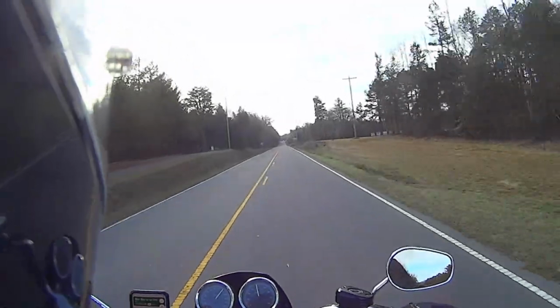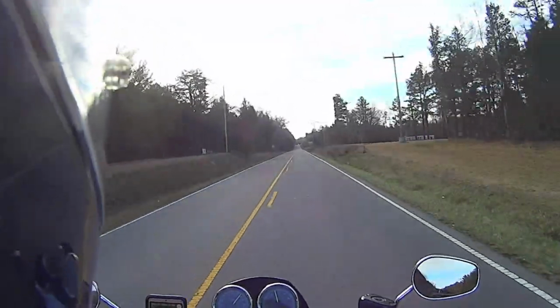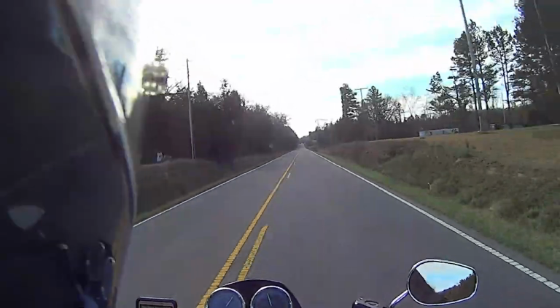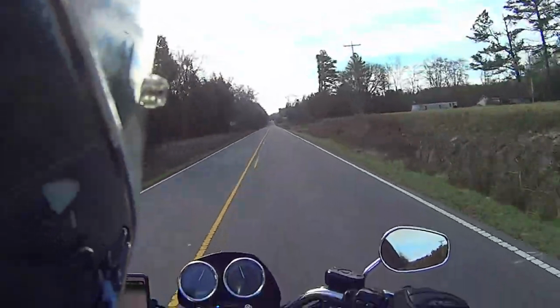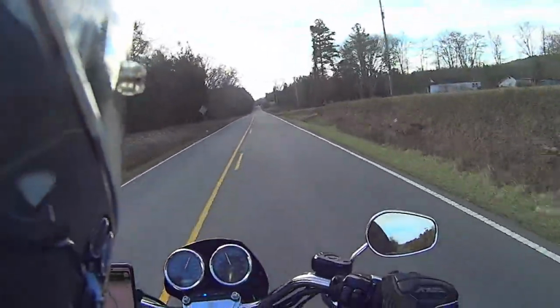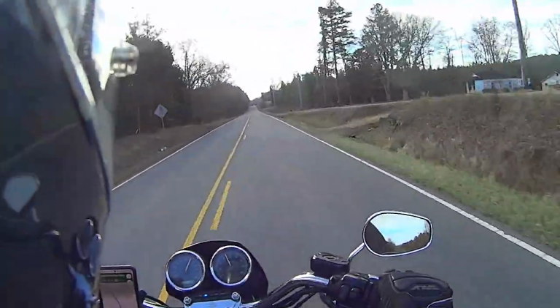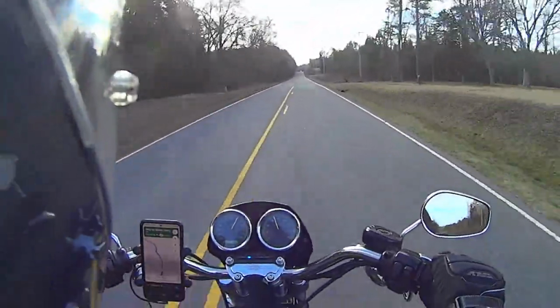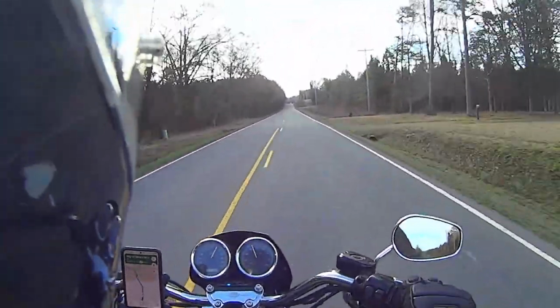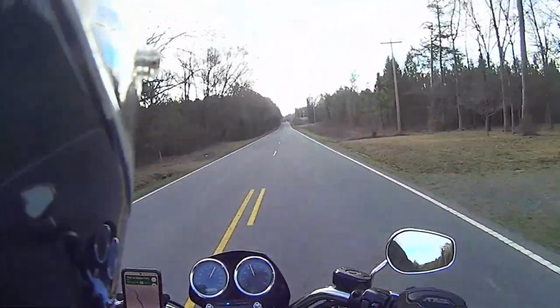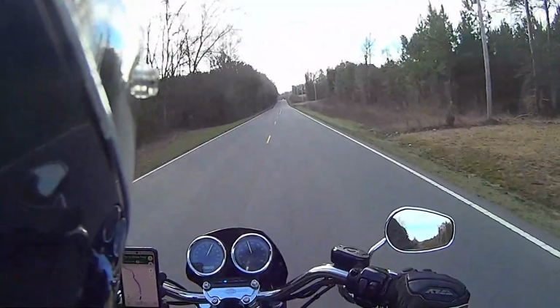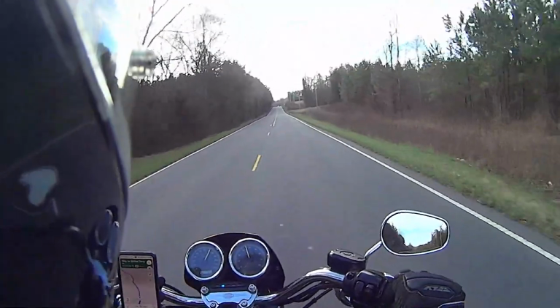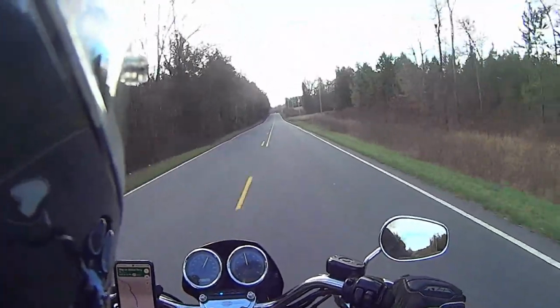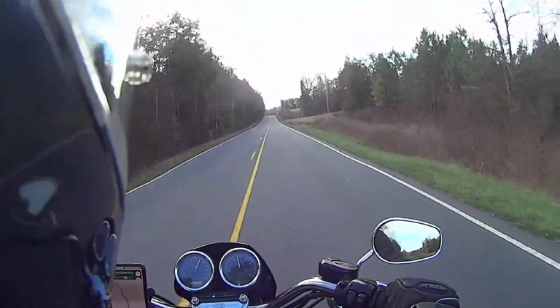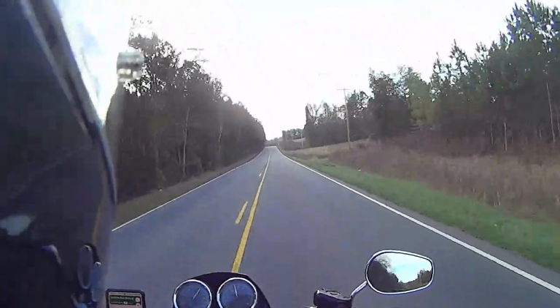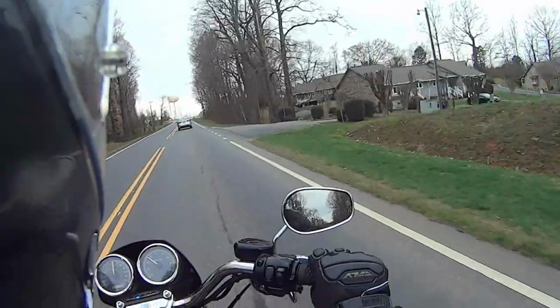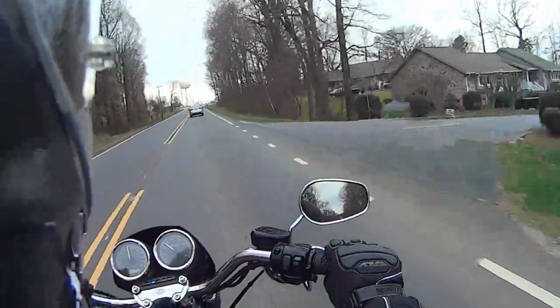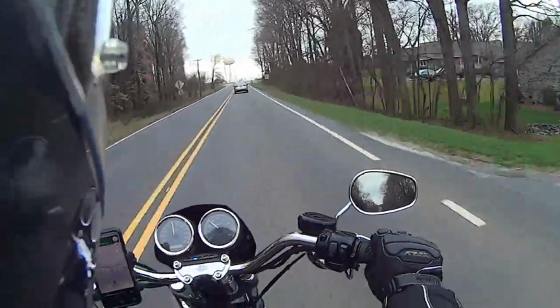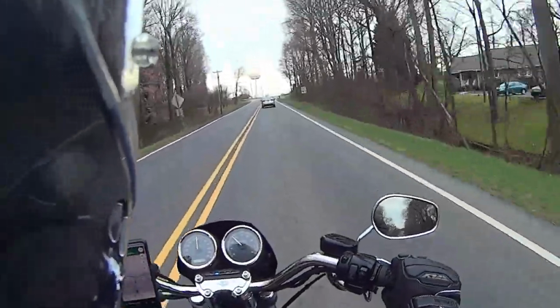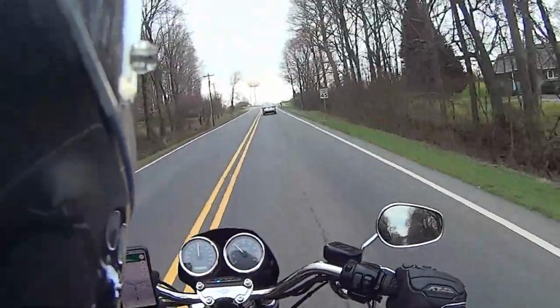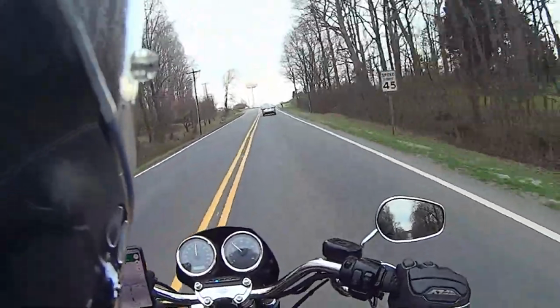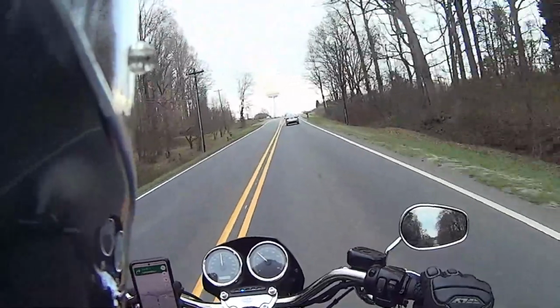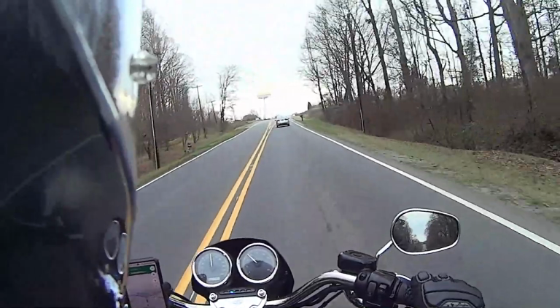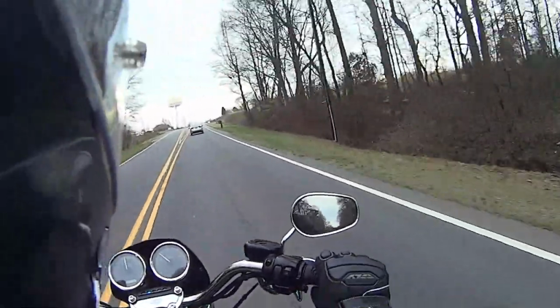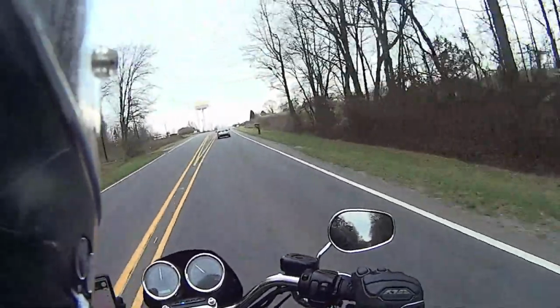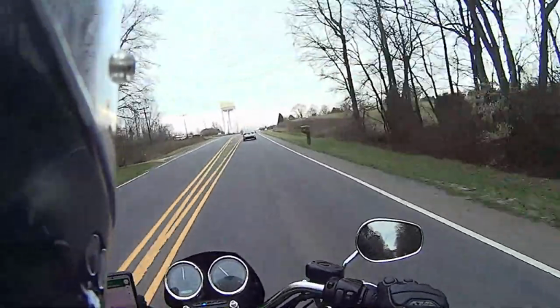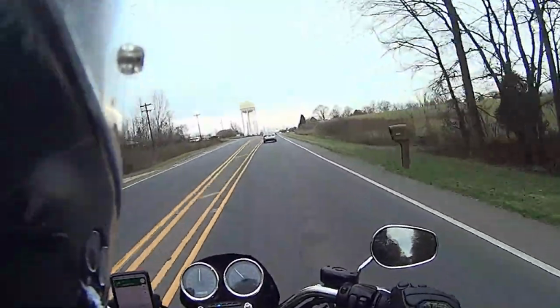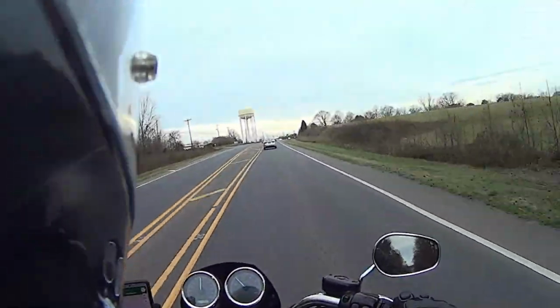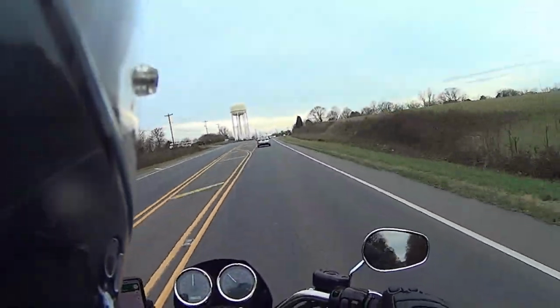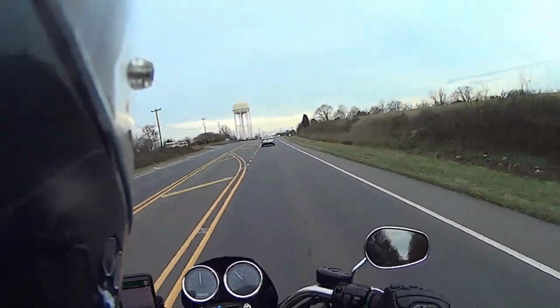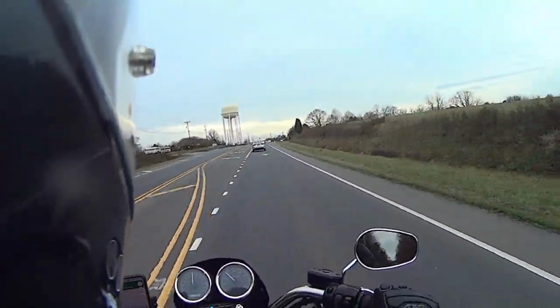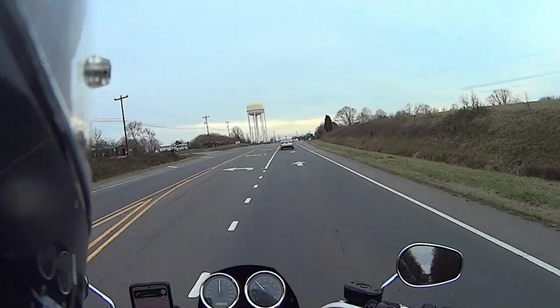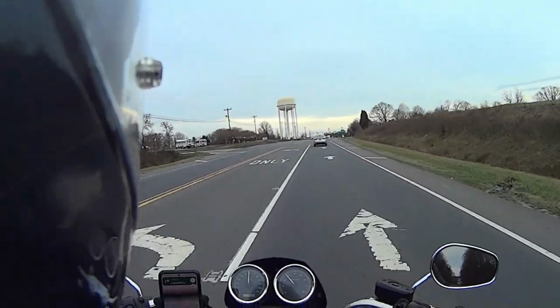3,500 RPM is where it really comes alive, like I said. Wrapping up this ride here, getting close to home — as always, thanks for watching, God bless America, and I'll see you in the next one.